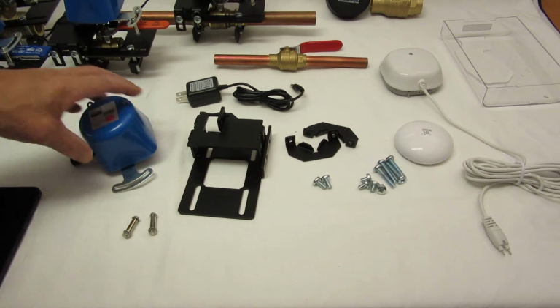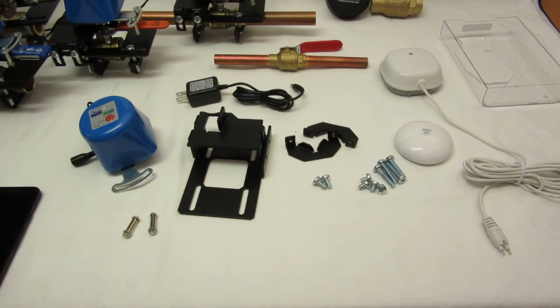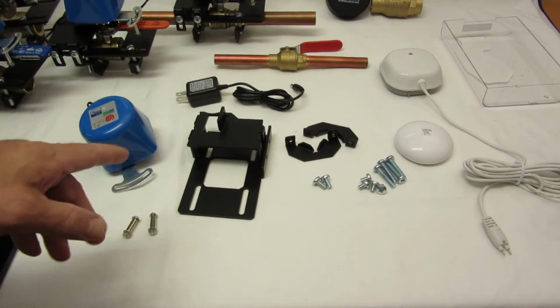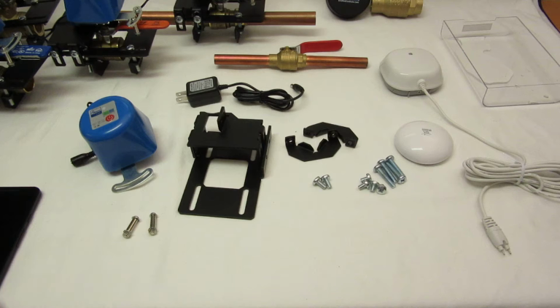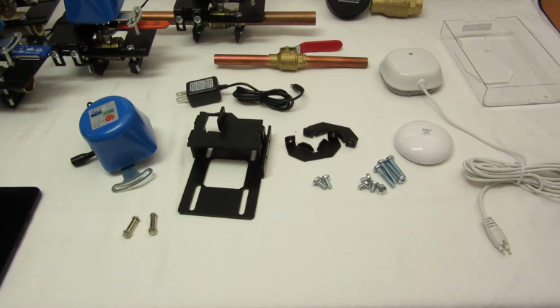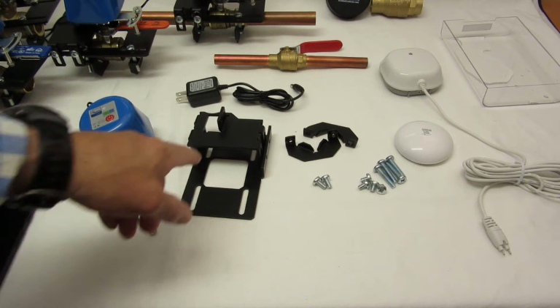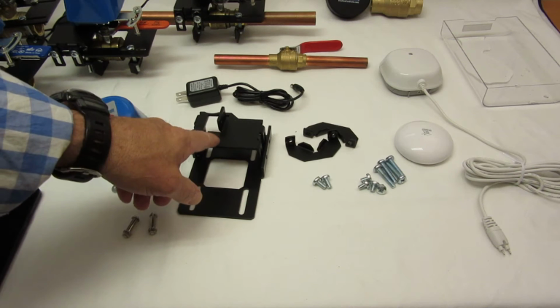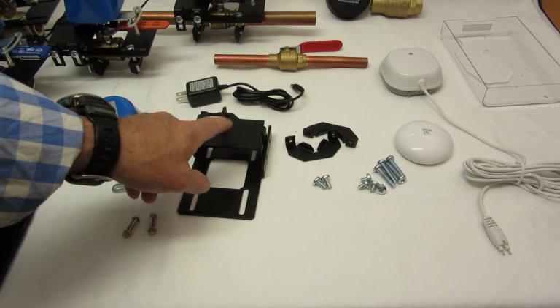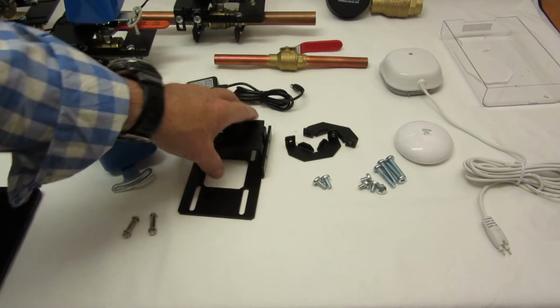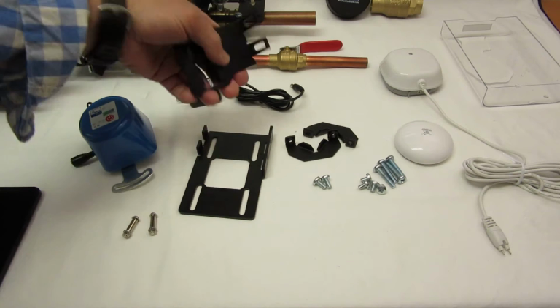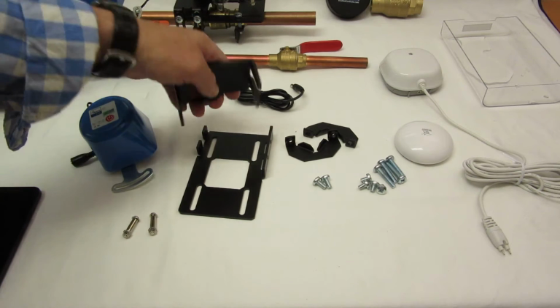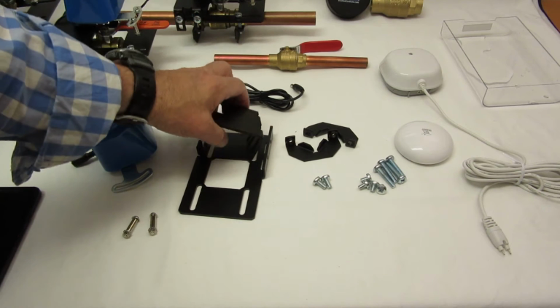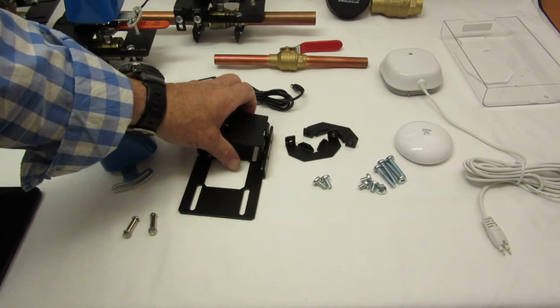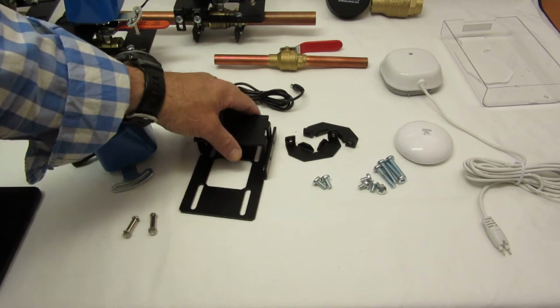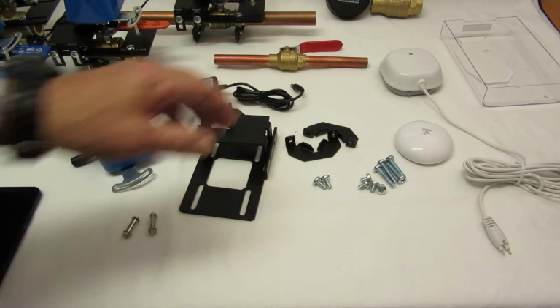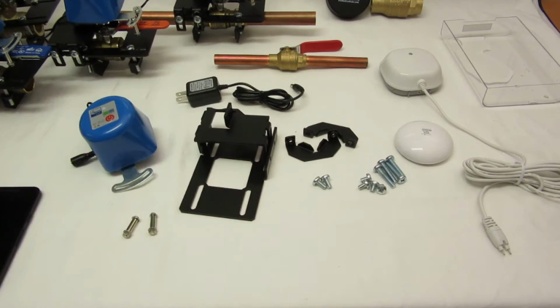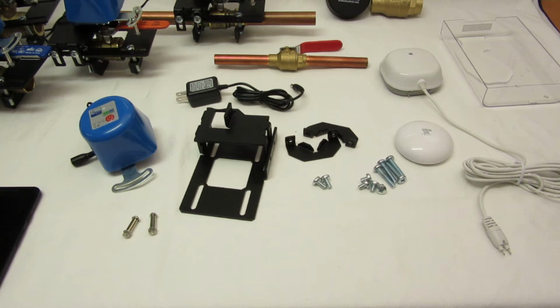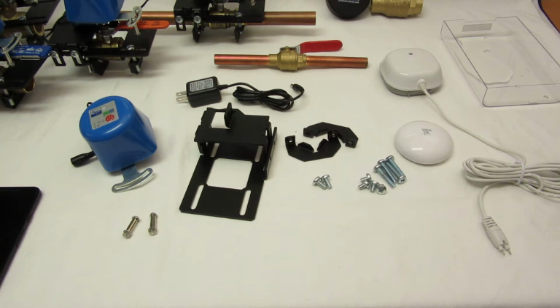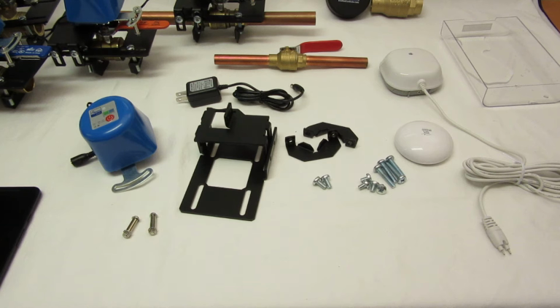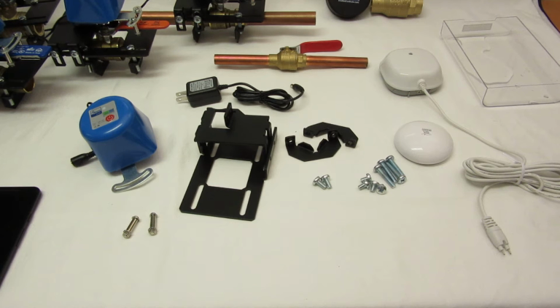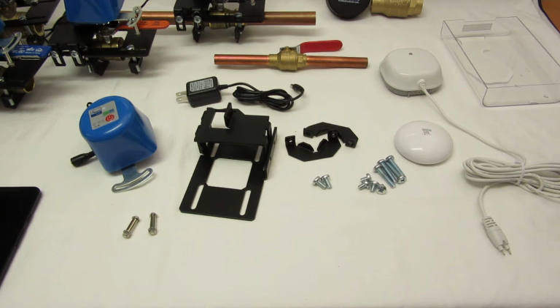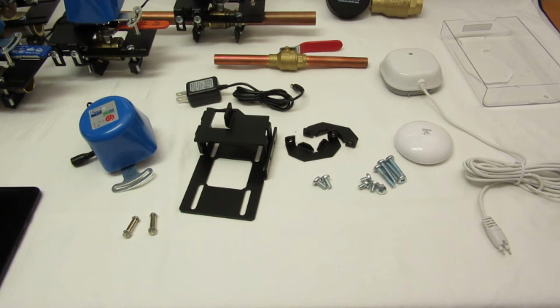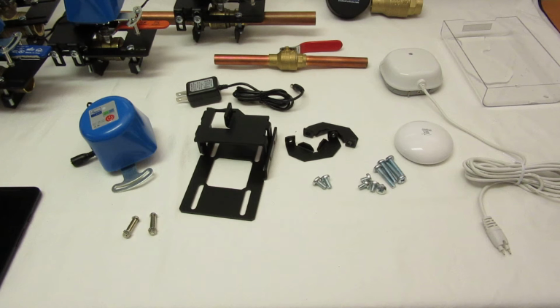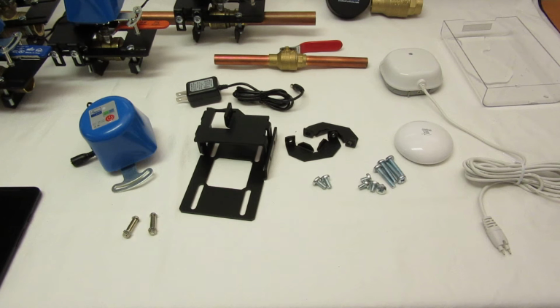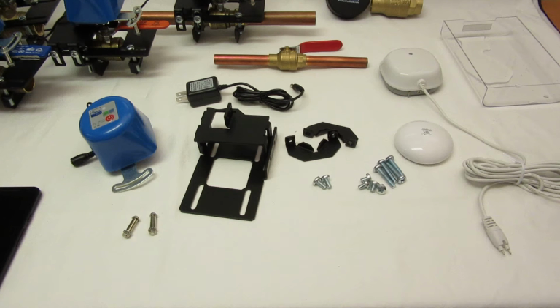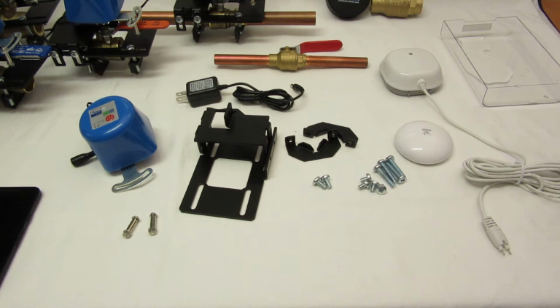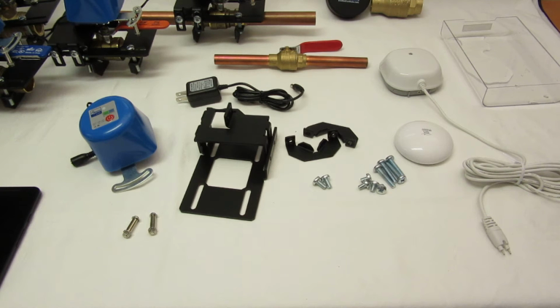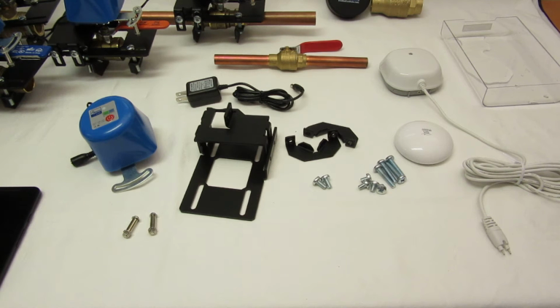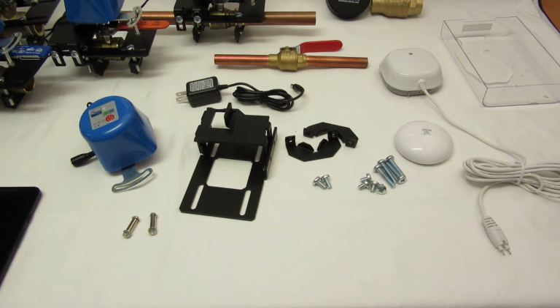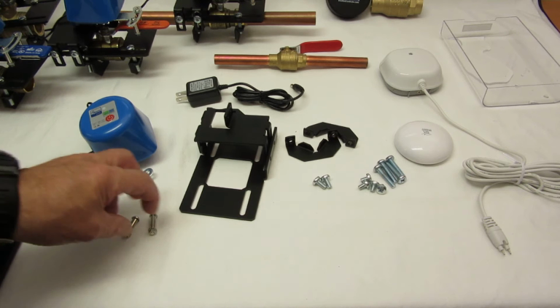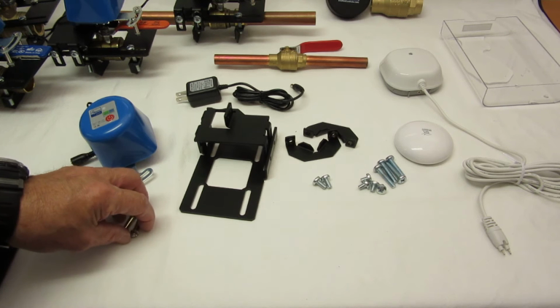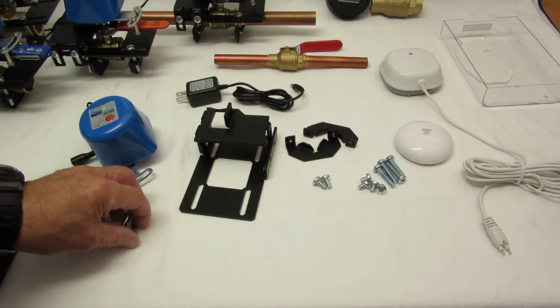The biggest improvement though is really the universal mounting kit. This new kit accommodates more valves. We've tested it with over a dozen half-inch, three-quarter, and one-inch valves, and it works very well.